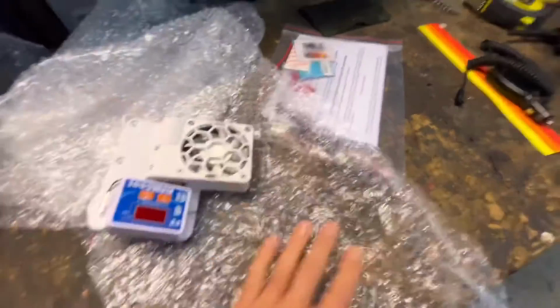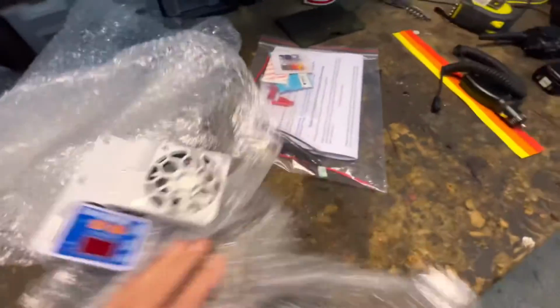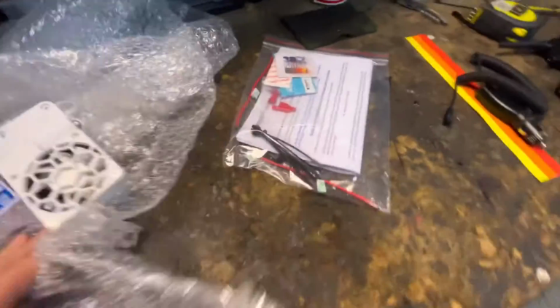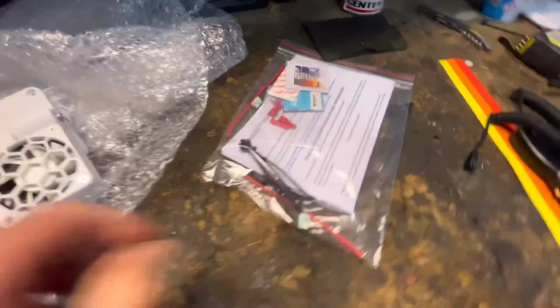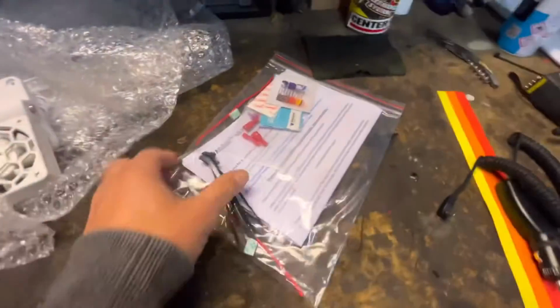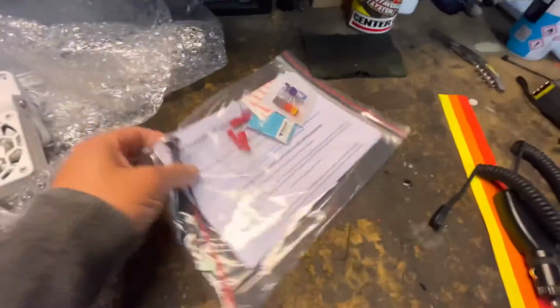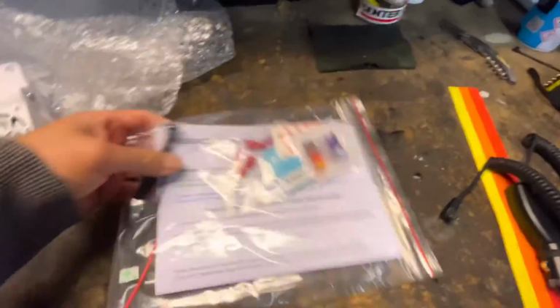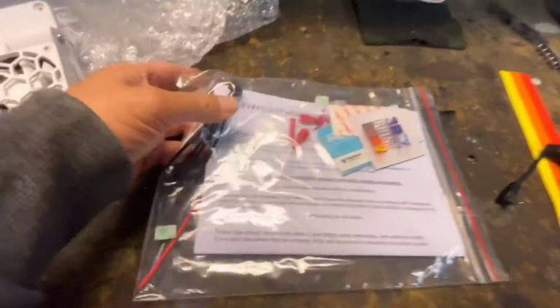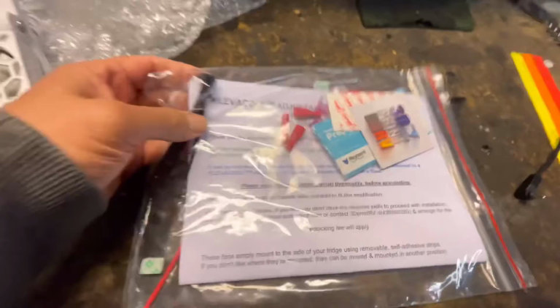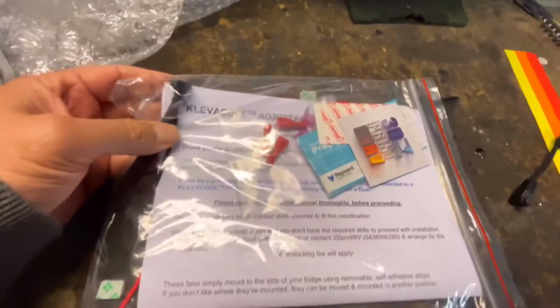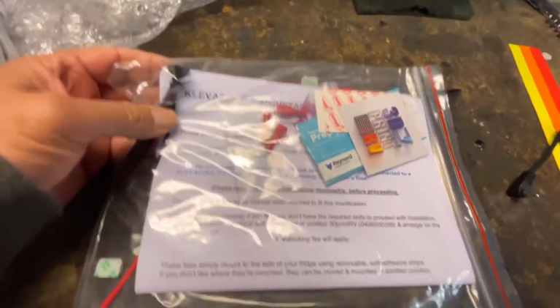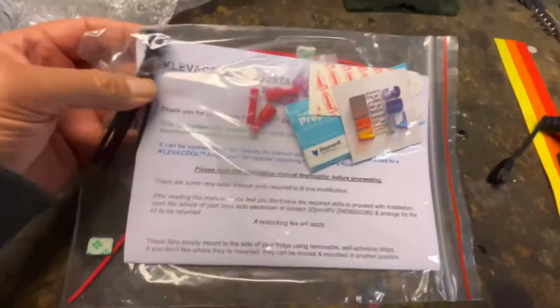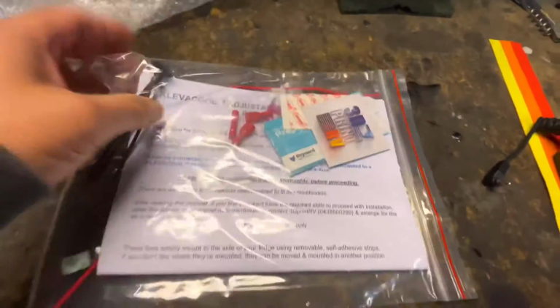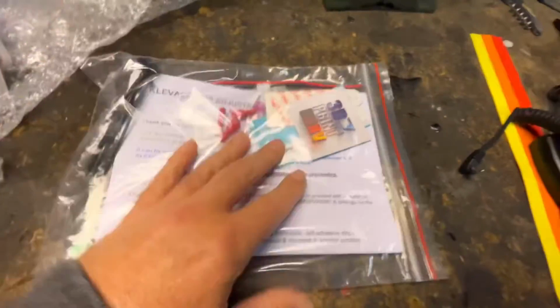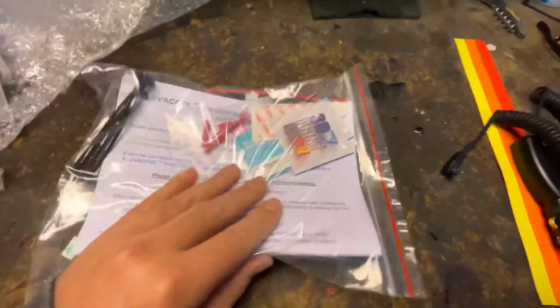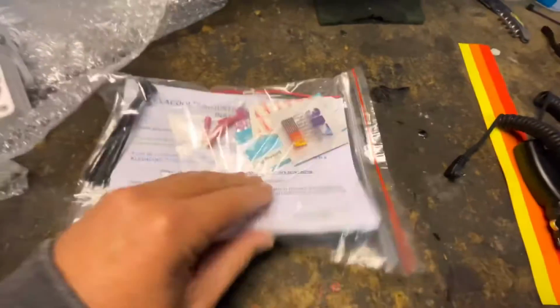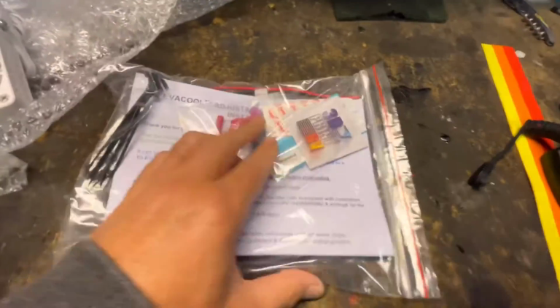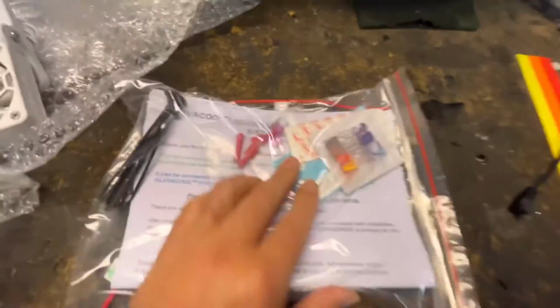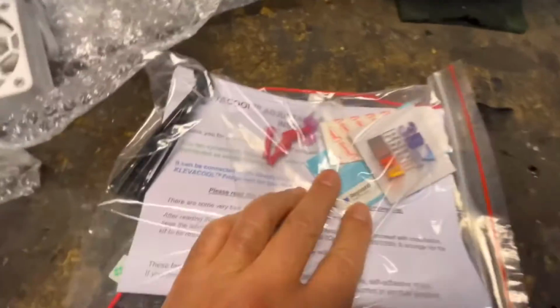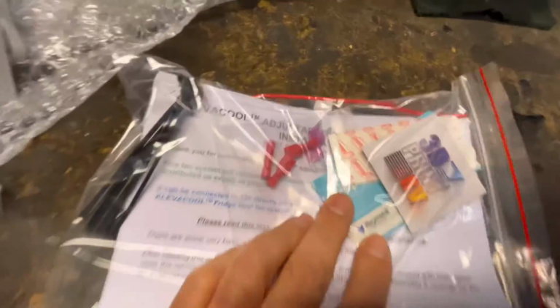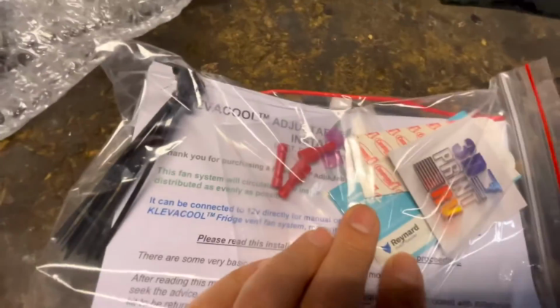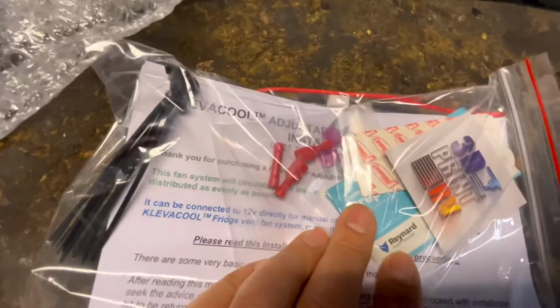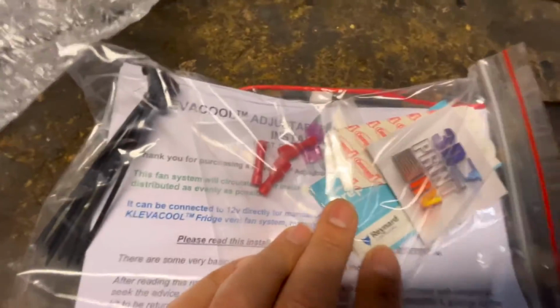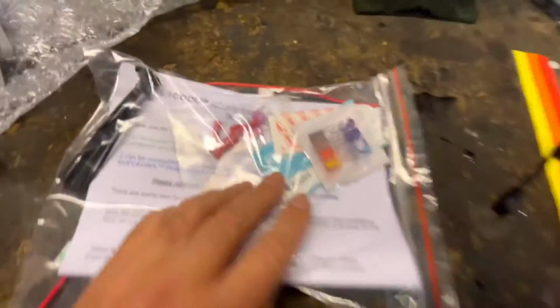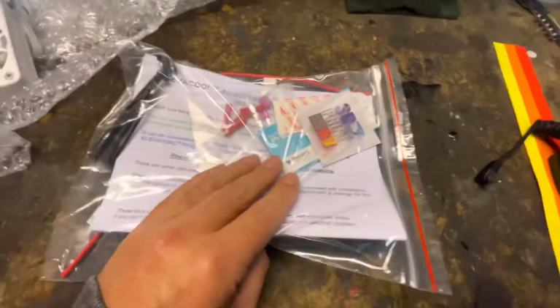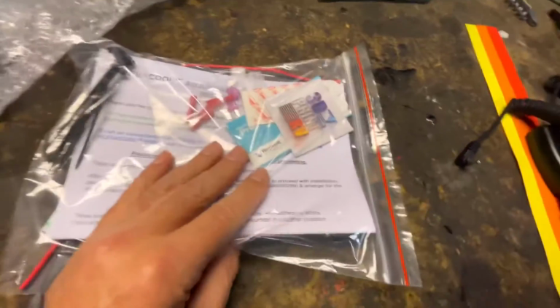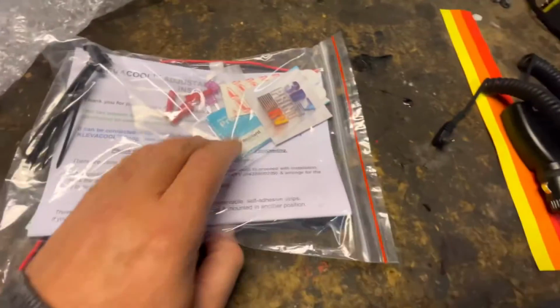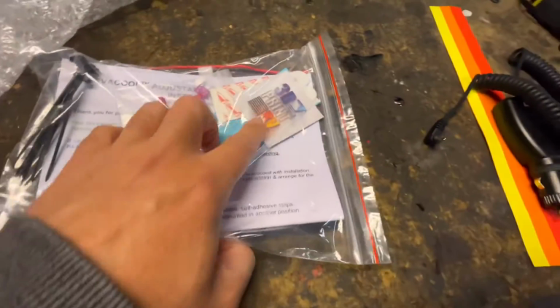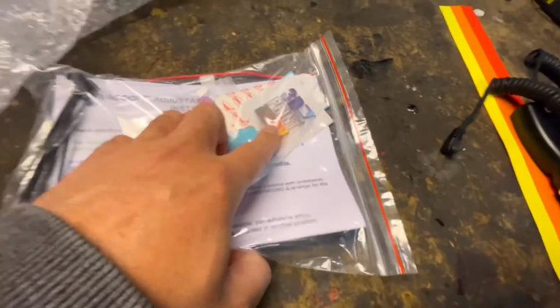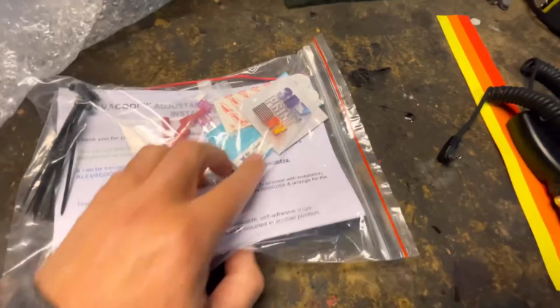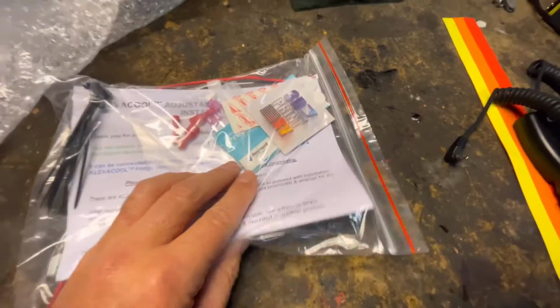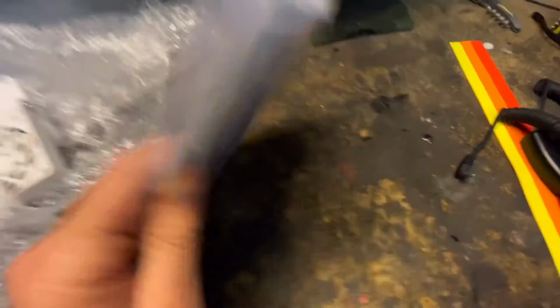Also got a set of instructions, a few terminals, spare fuses by the looks, and a little sticker.